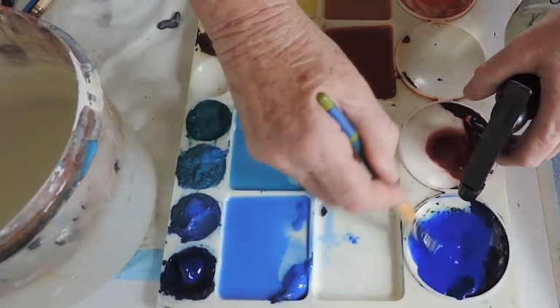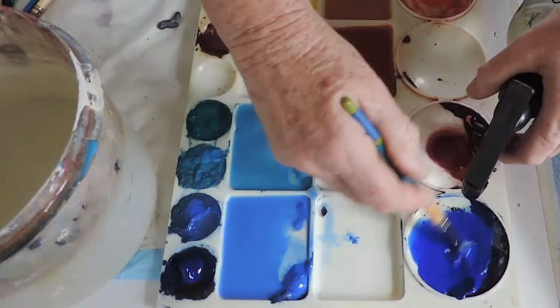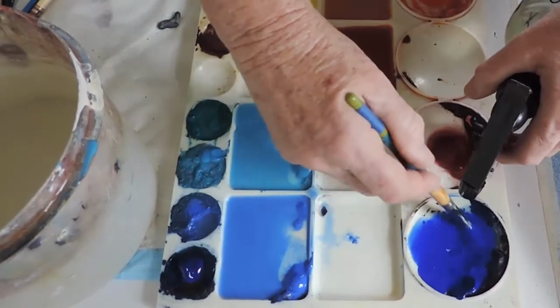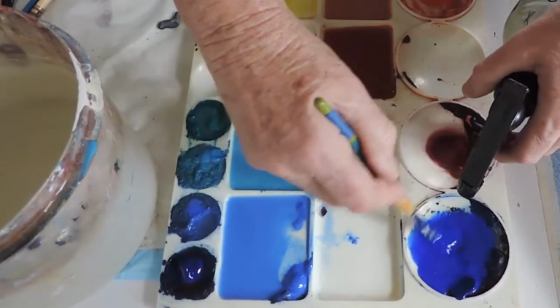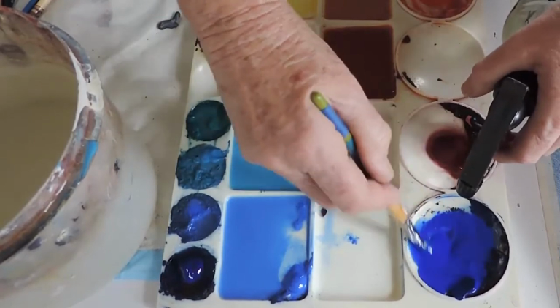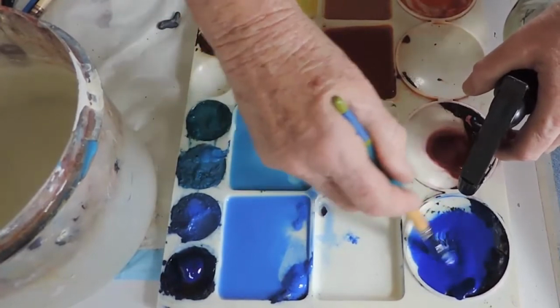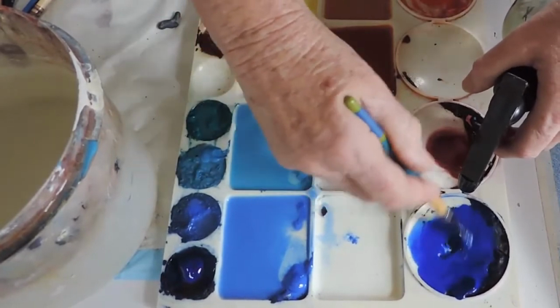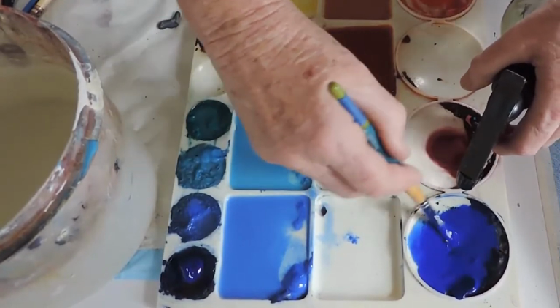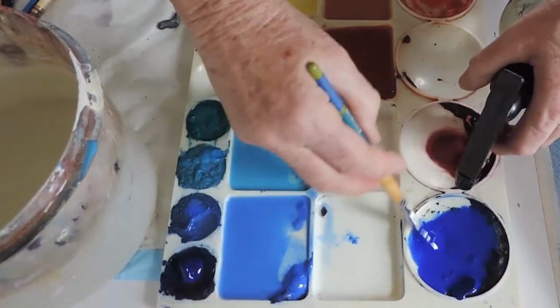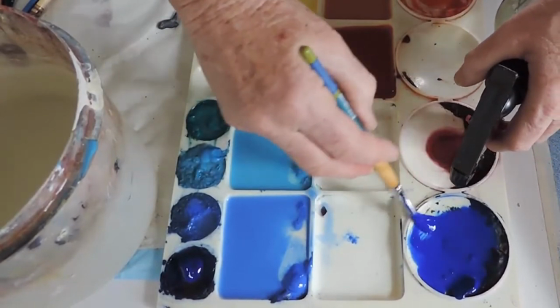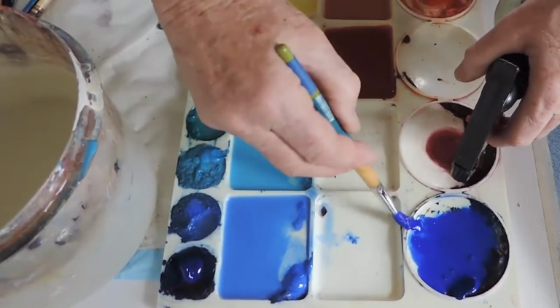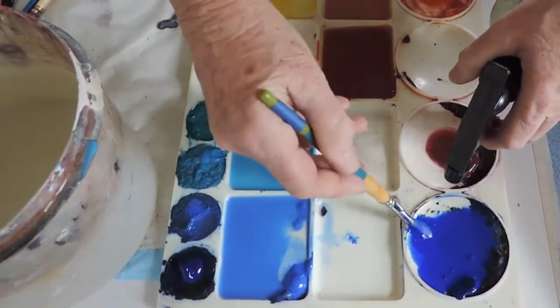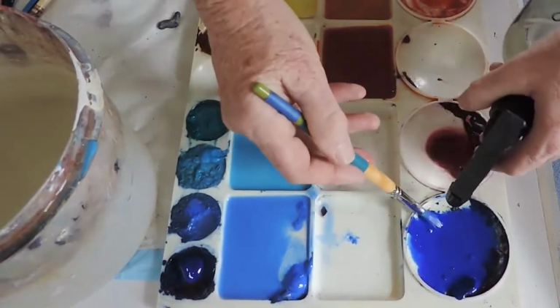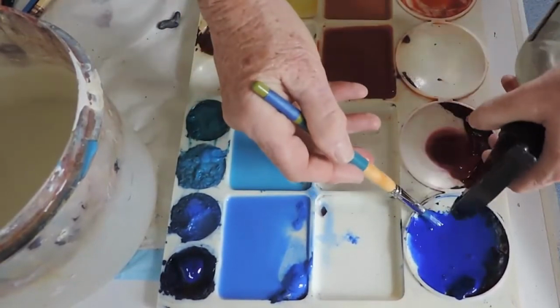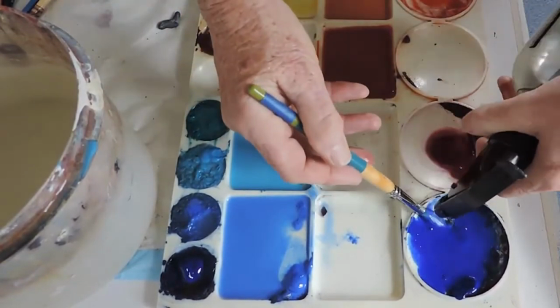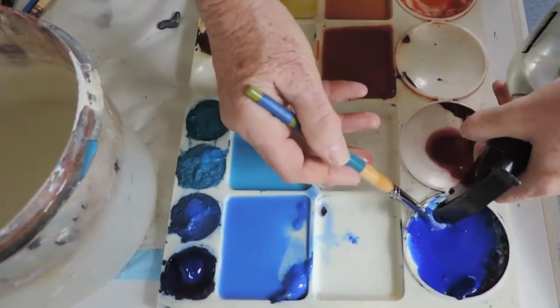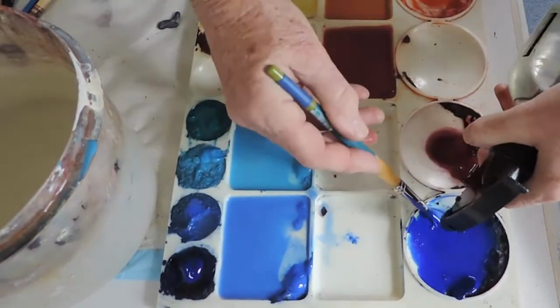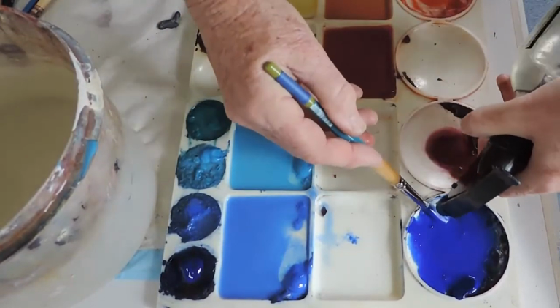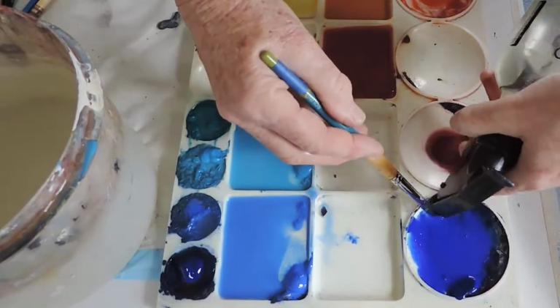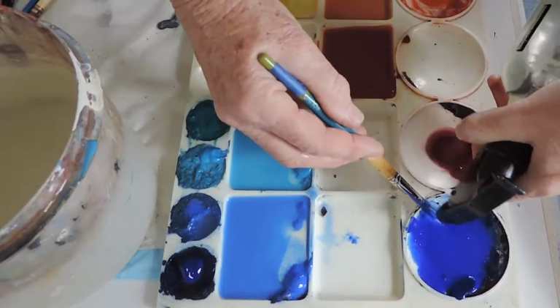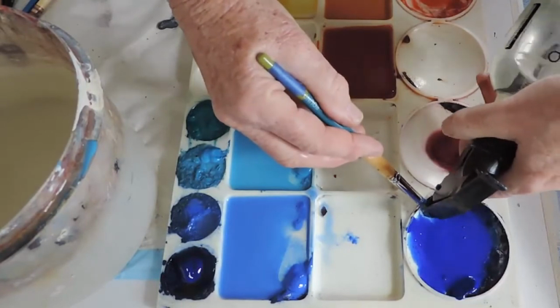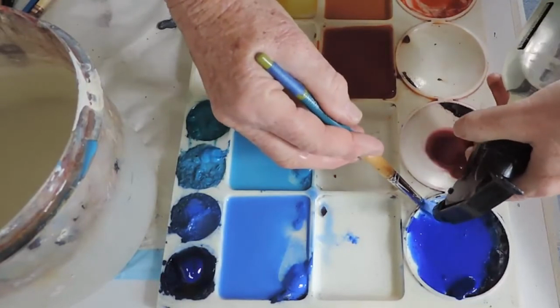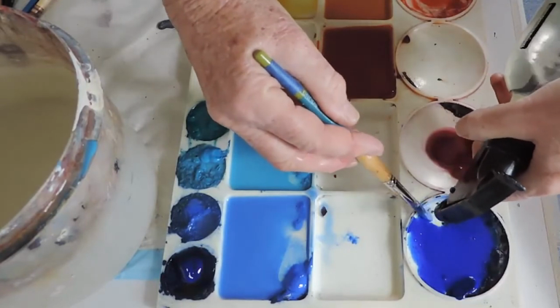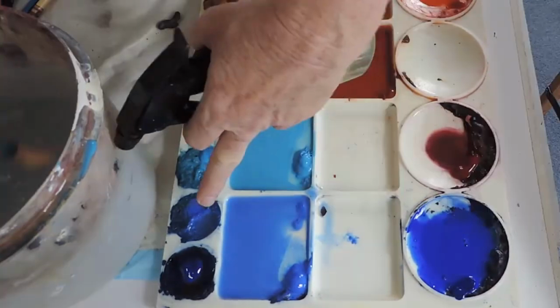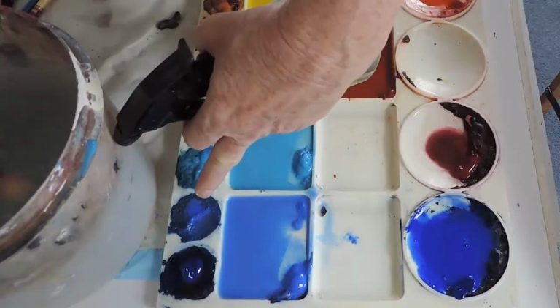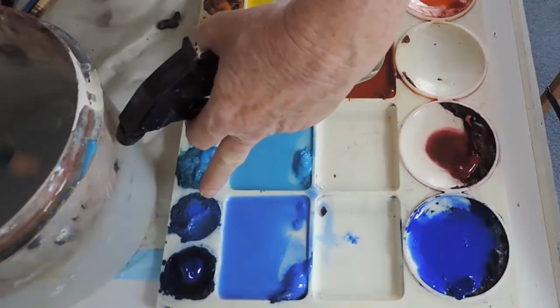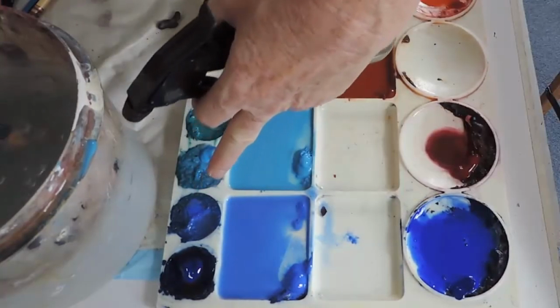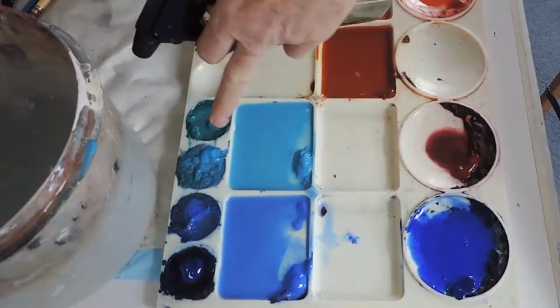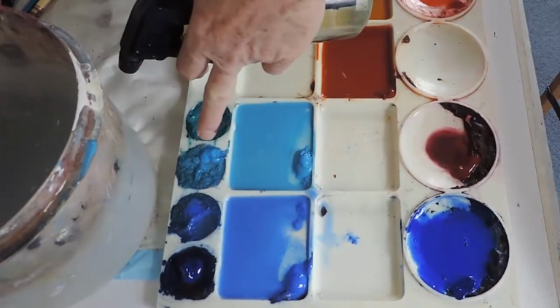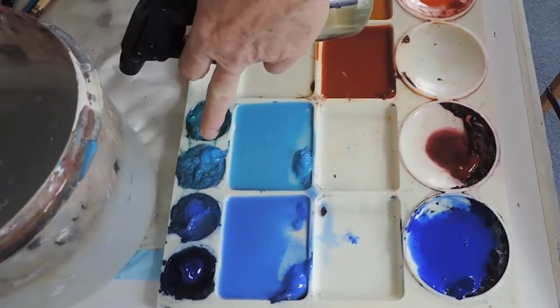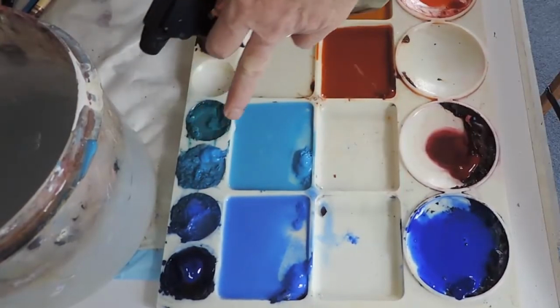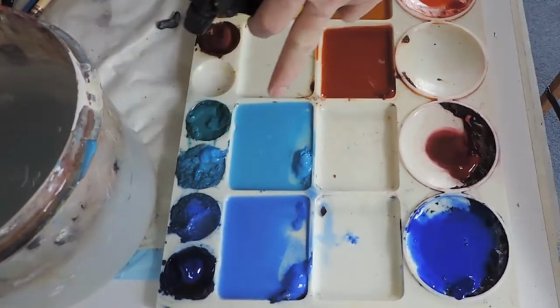You can't have just puddle paint — you also need real pigment that is undiluted for accents.